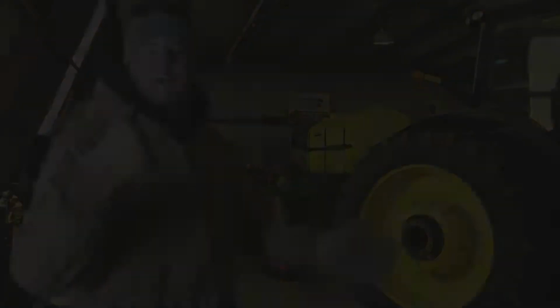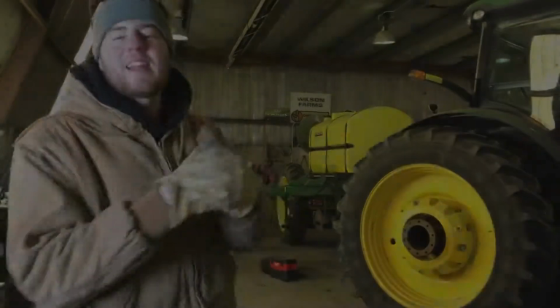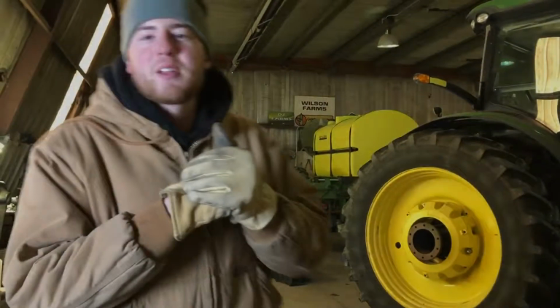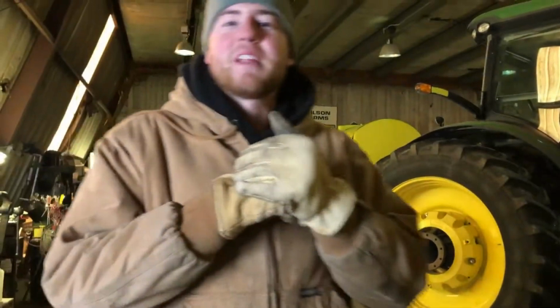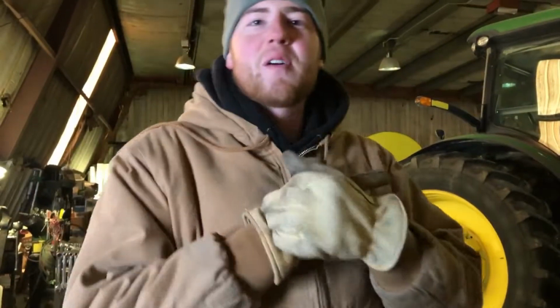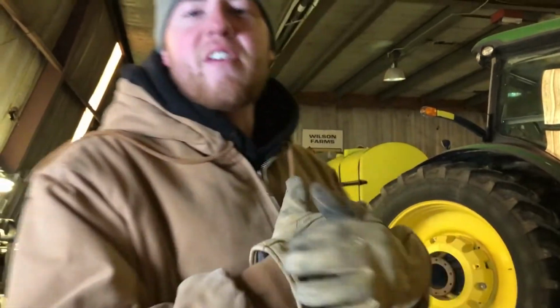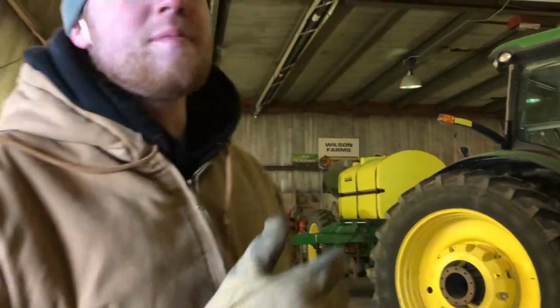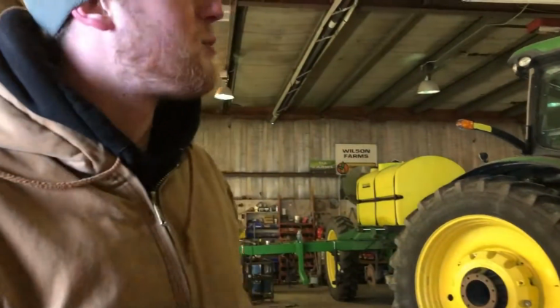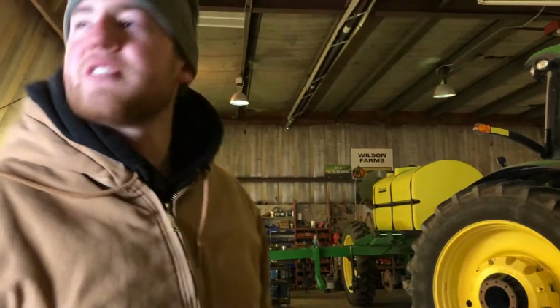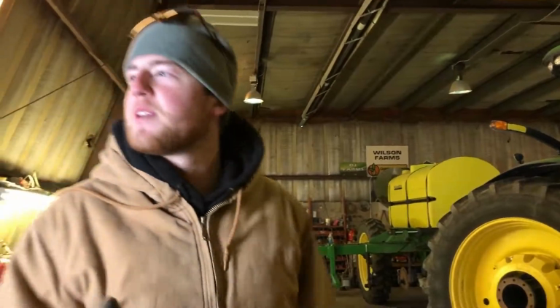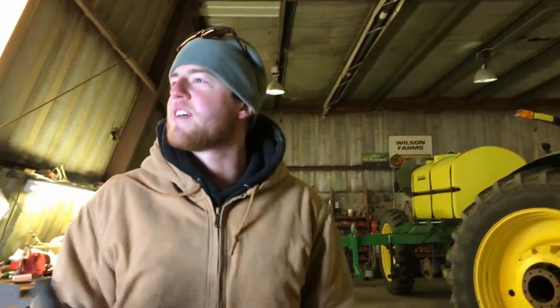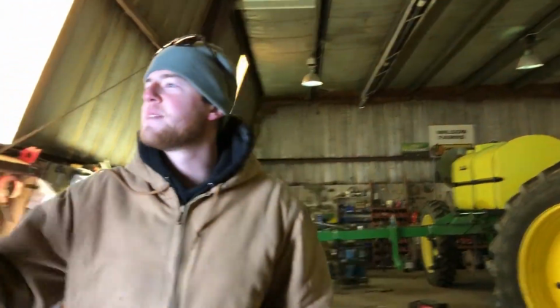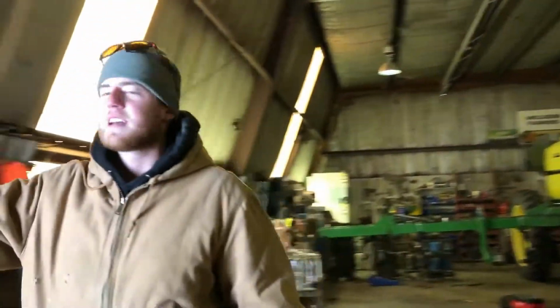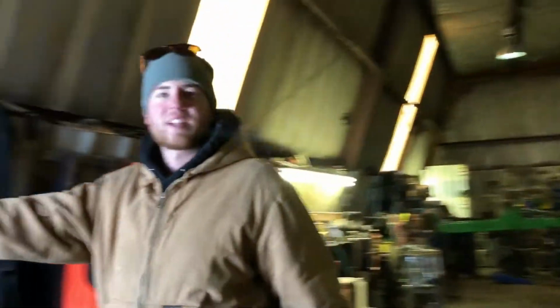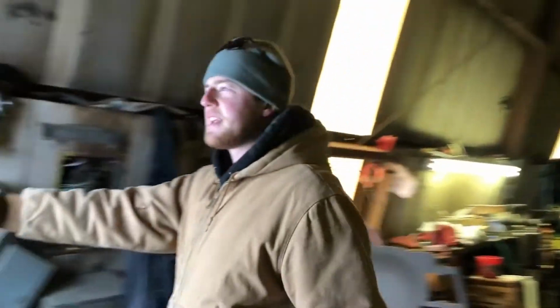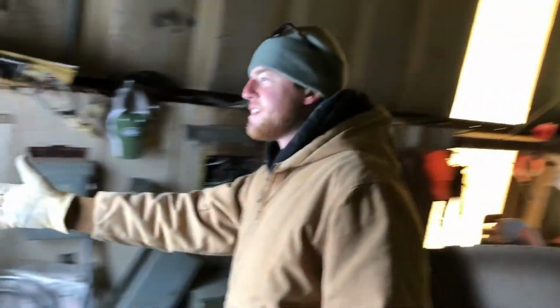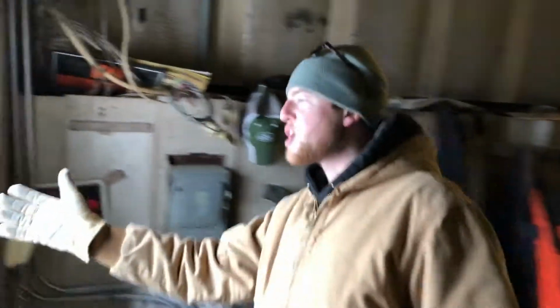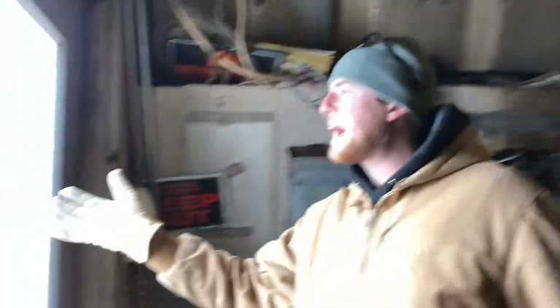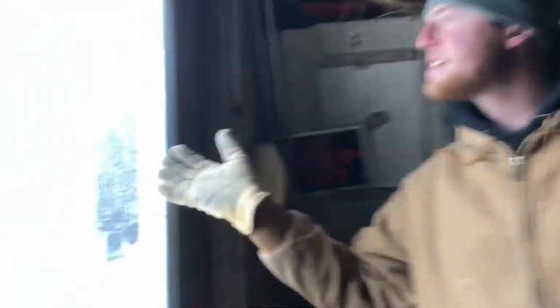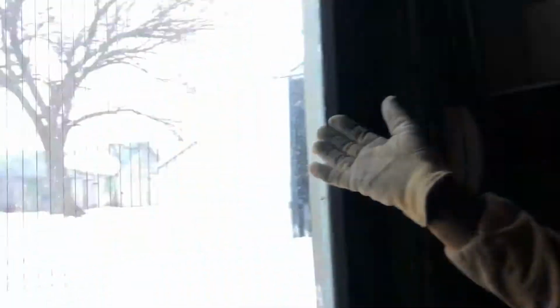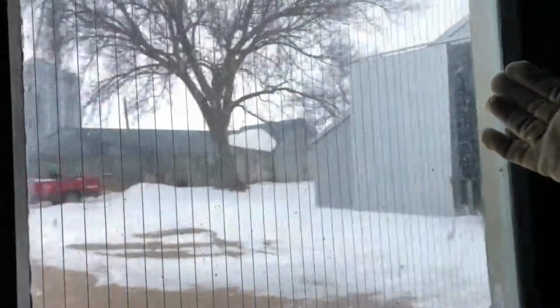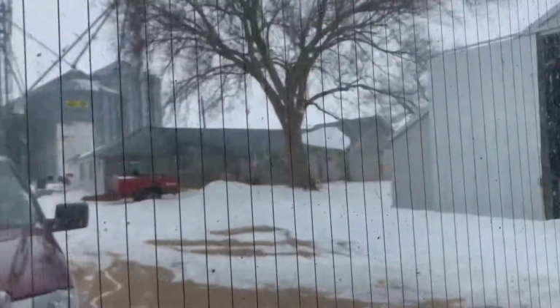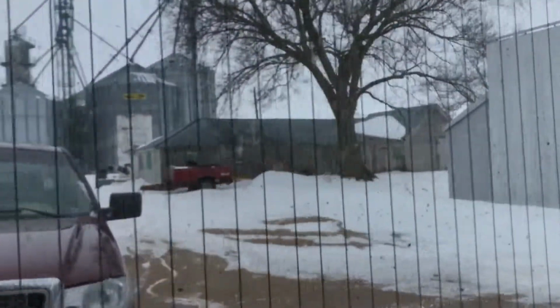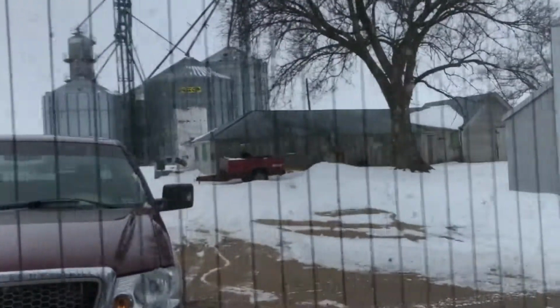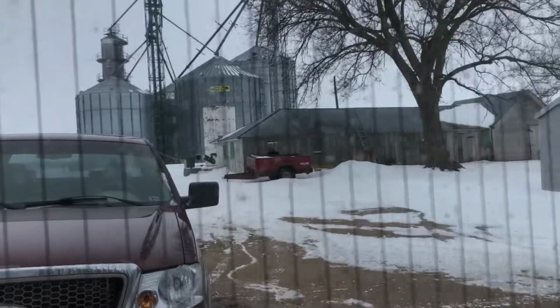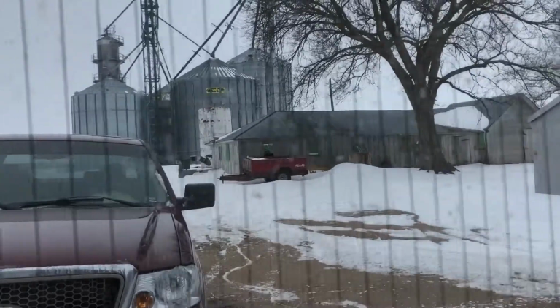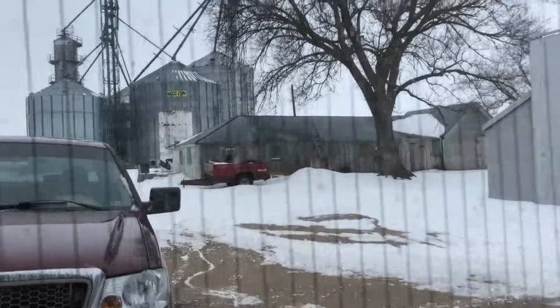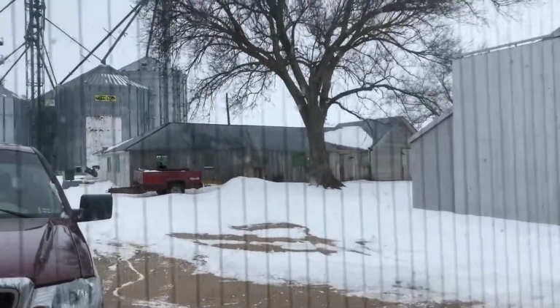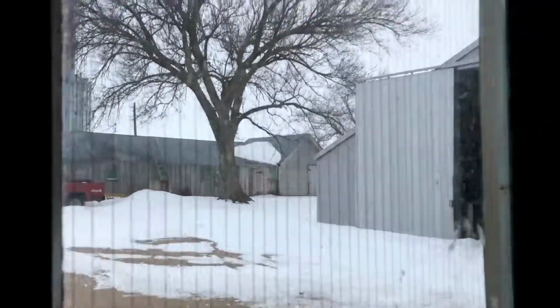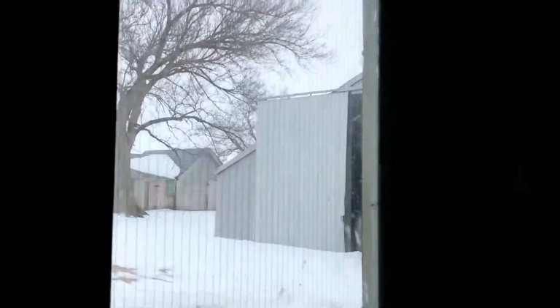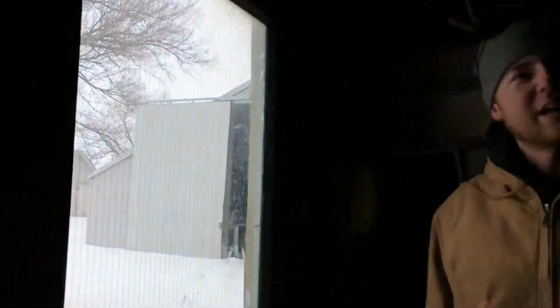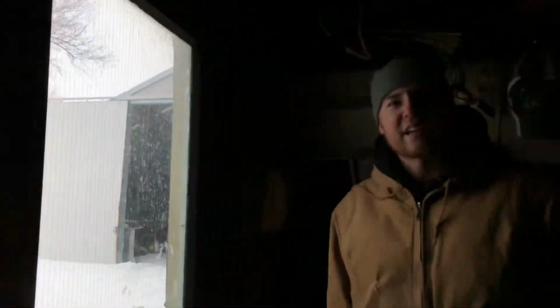Alright, today we're gonna do a video of the farm — a little winter tour. It's a little bit snowy out, but you can see what we do when it's cold outside.